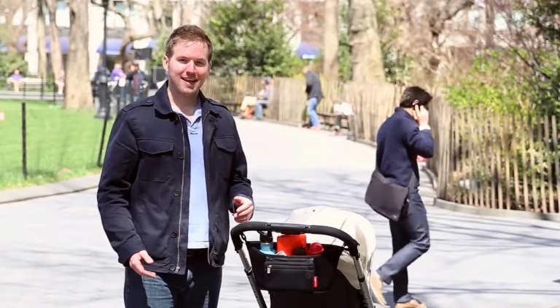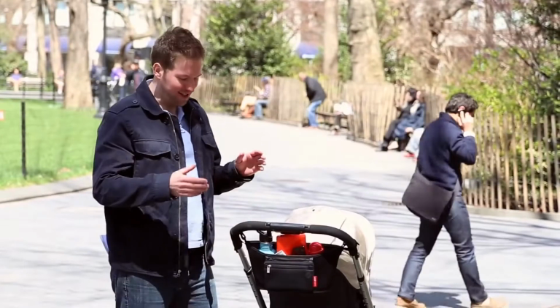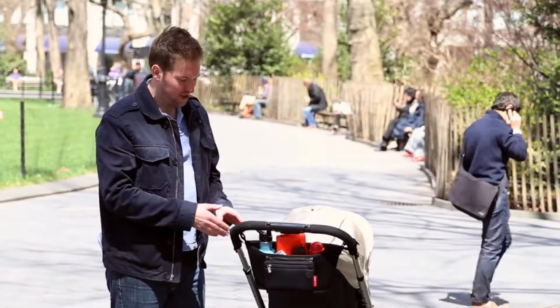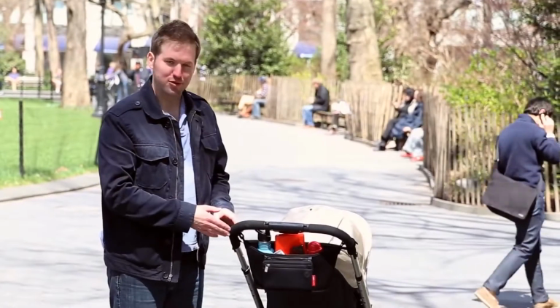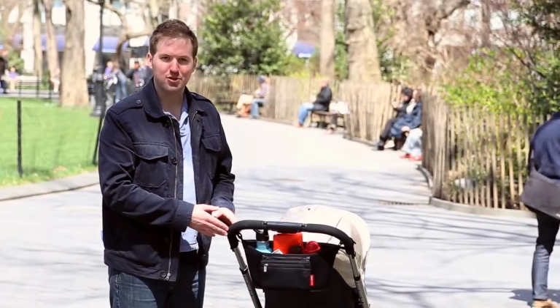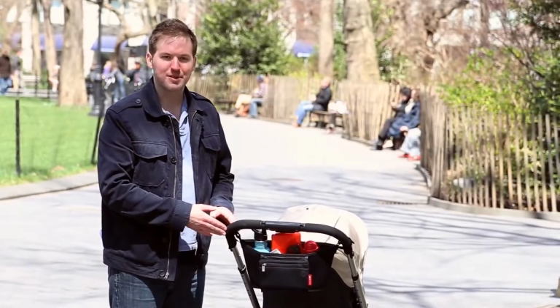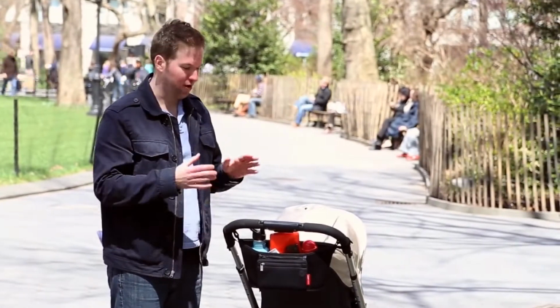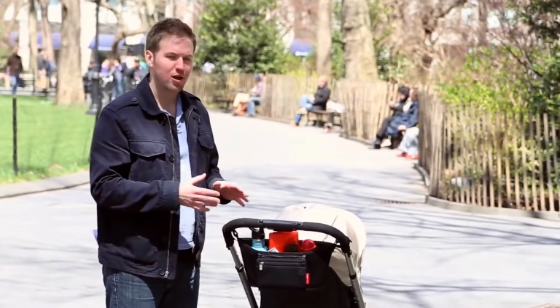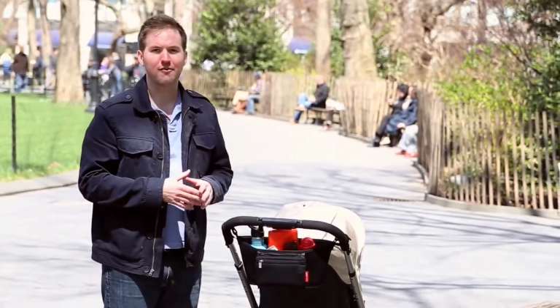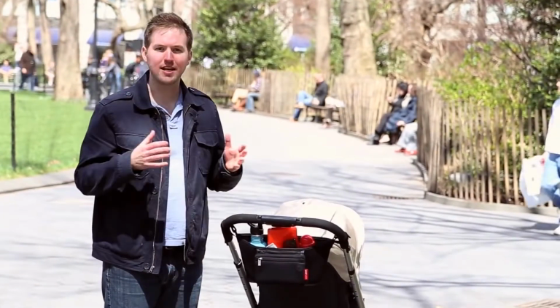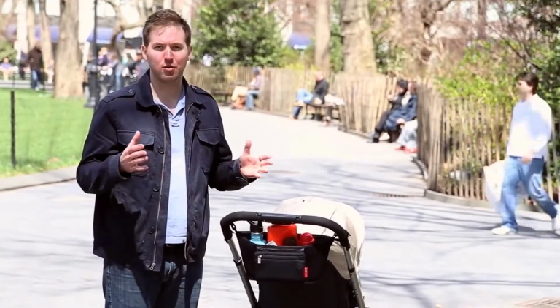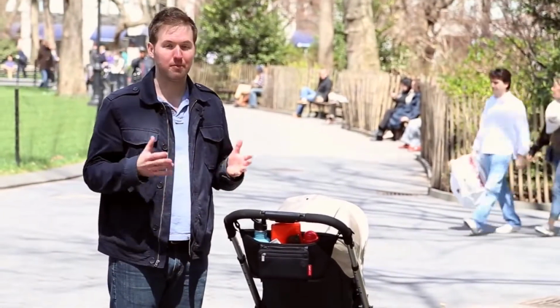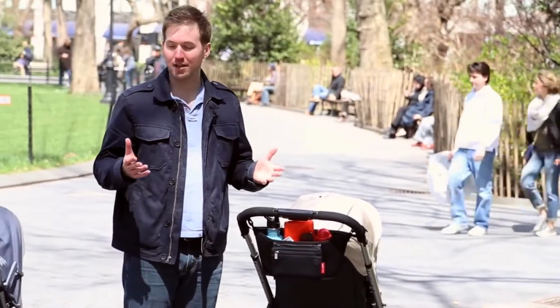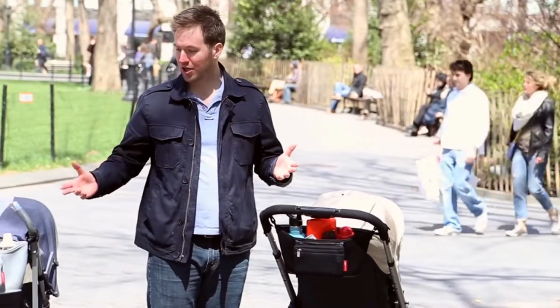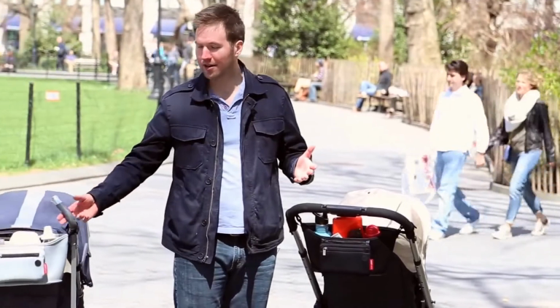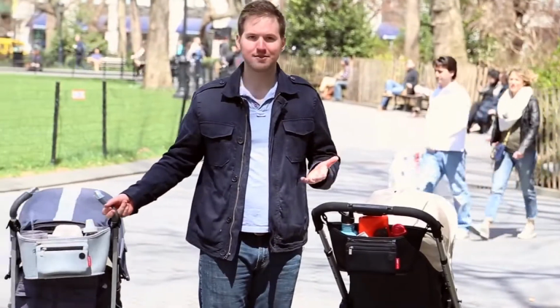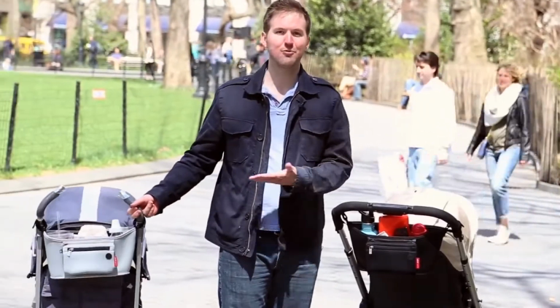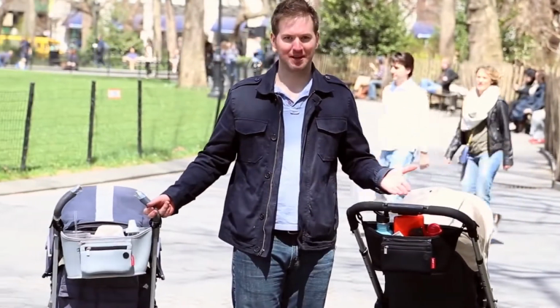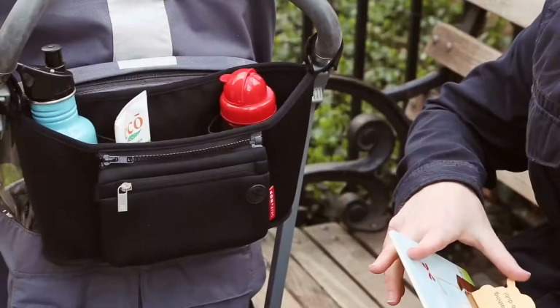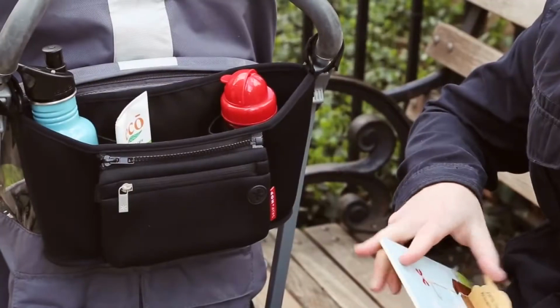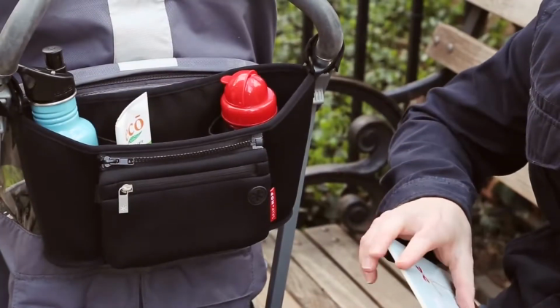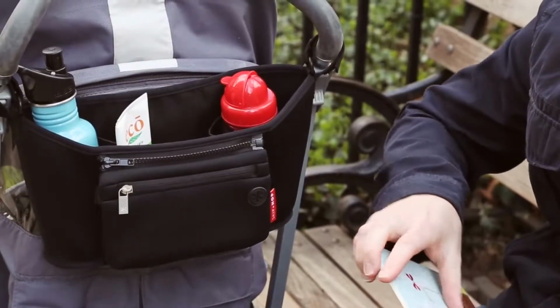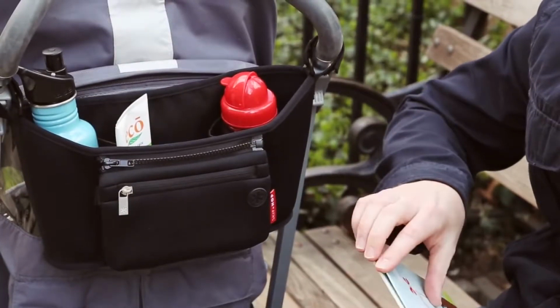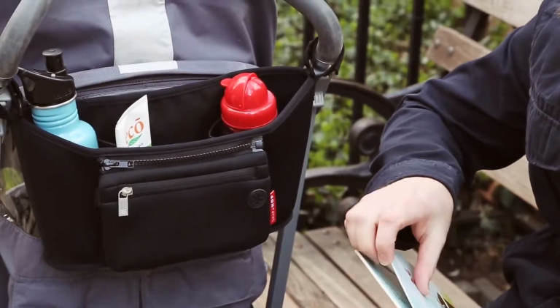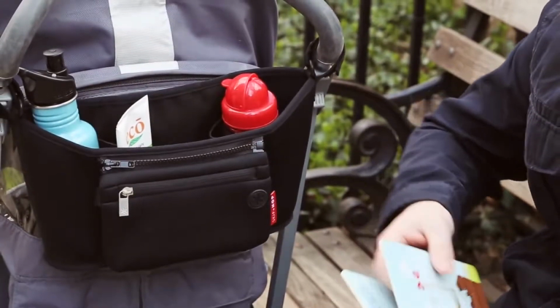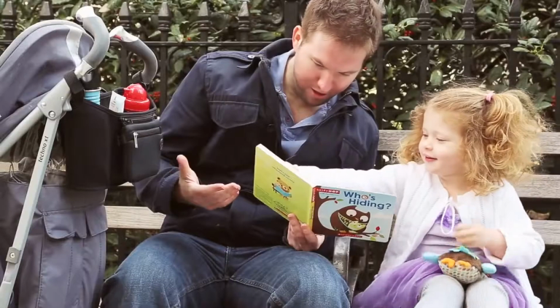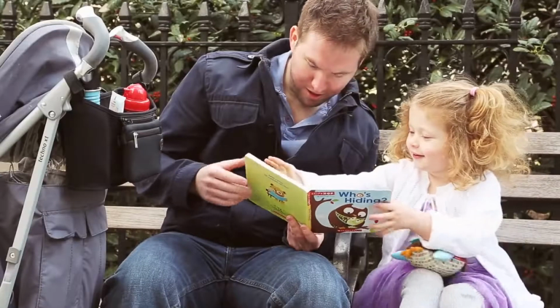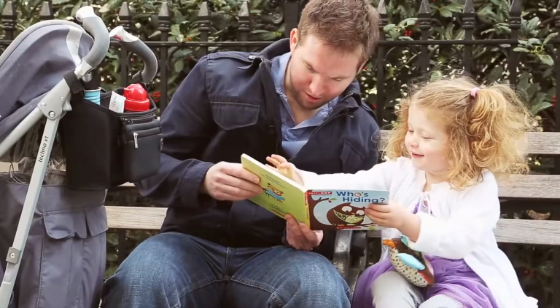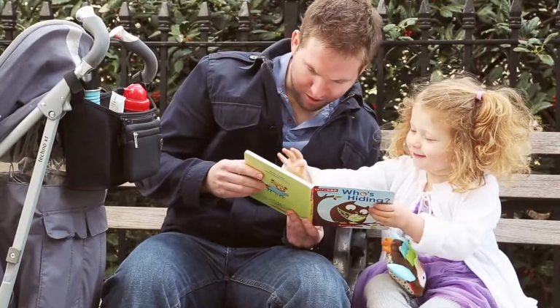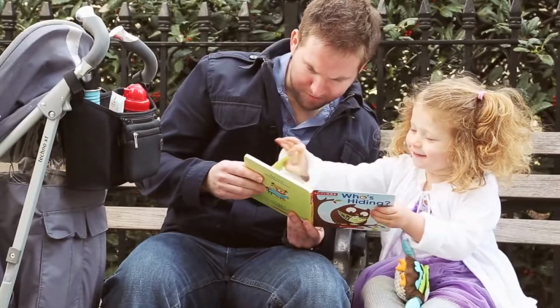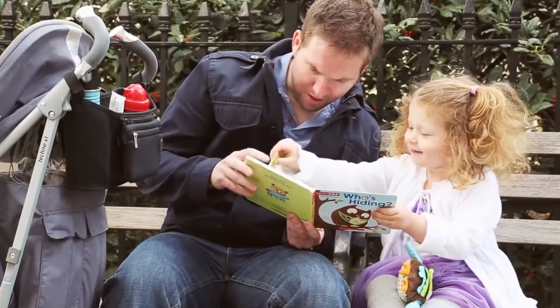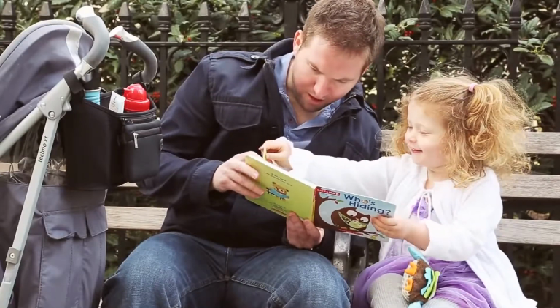Thanks to these adjustable stroller straps, the Grab & Go can fit any stroller — umbrella, jogger, you name it. The Grab & Go is the perfect accessory to keep everything in your life organized while you're out and about.